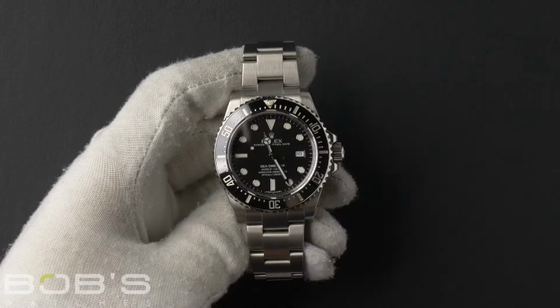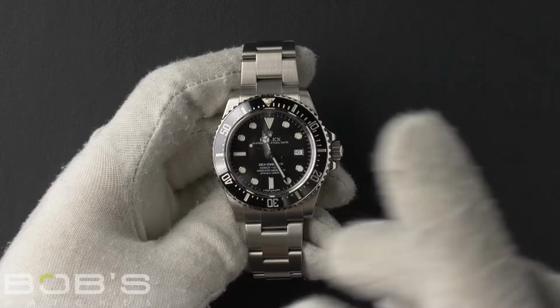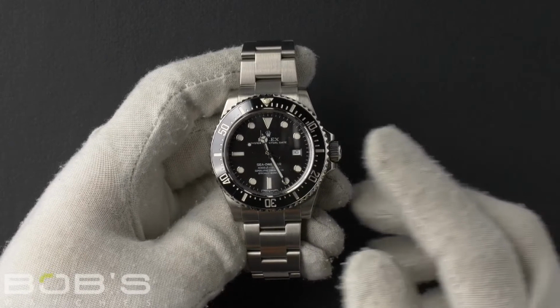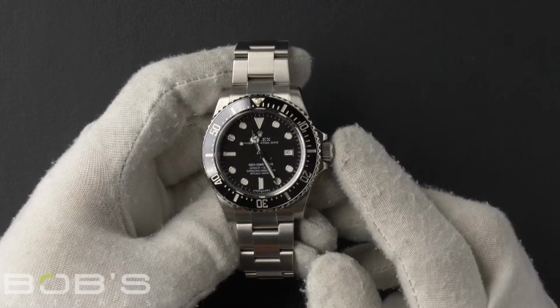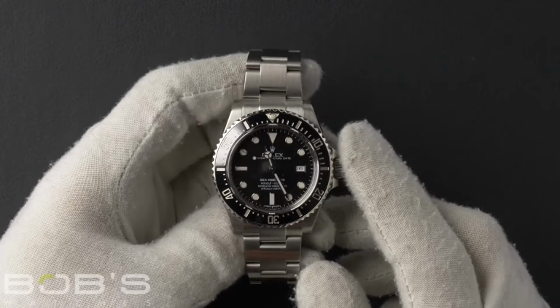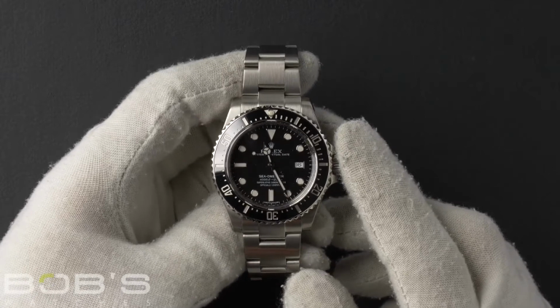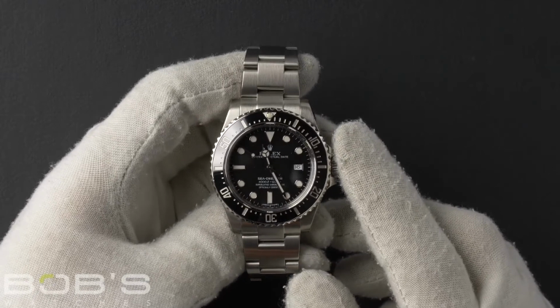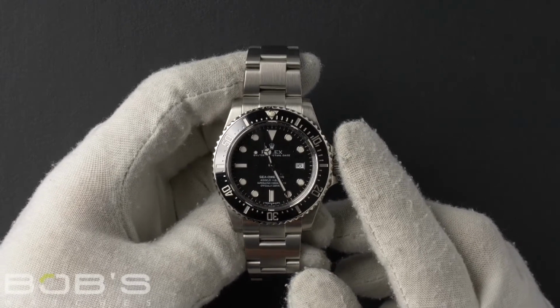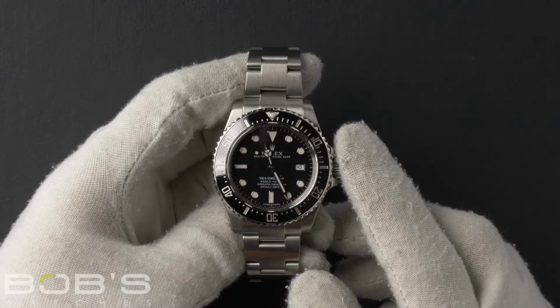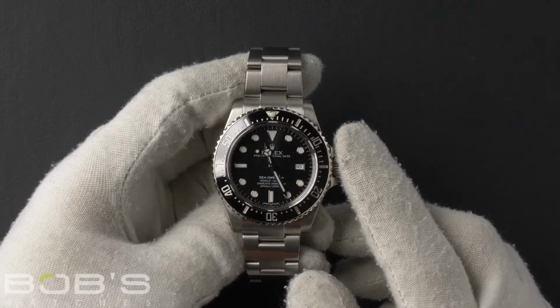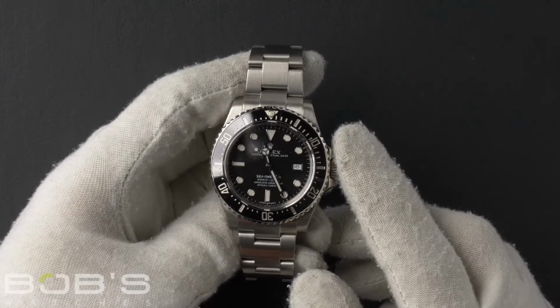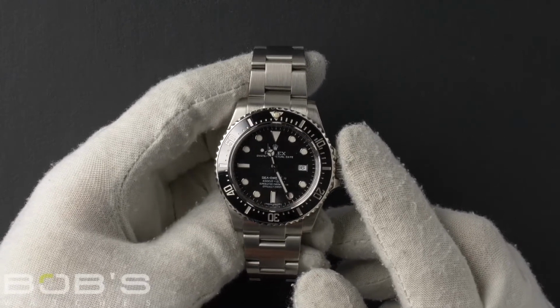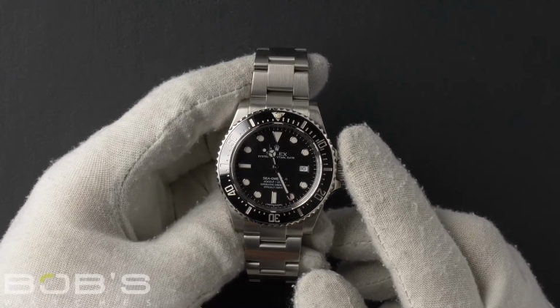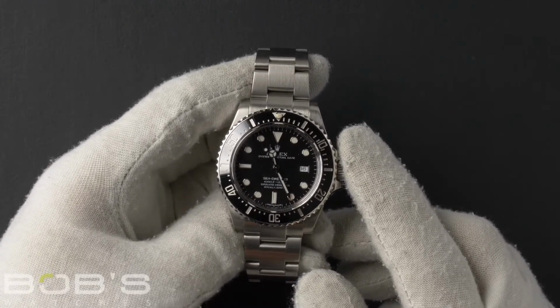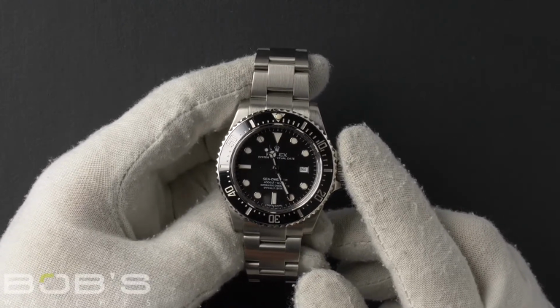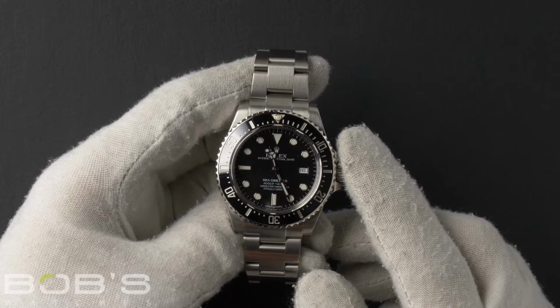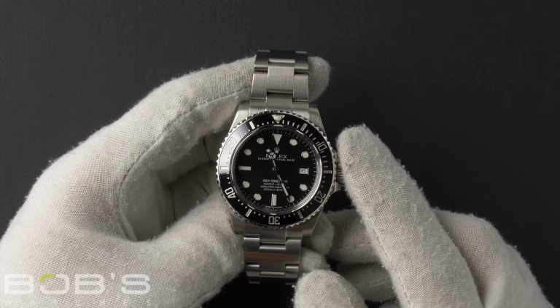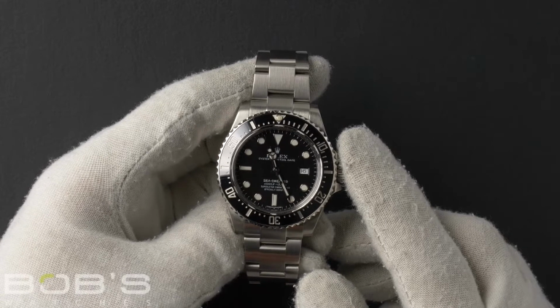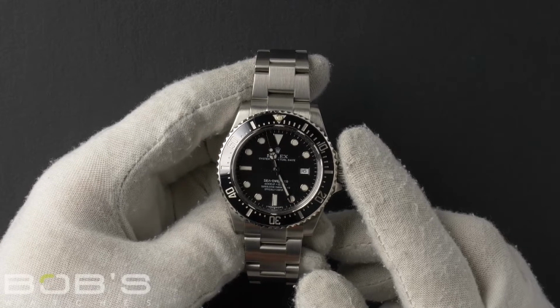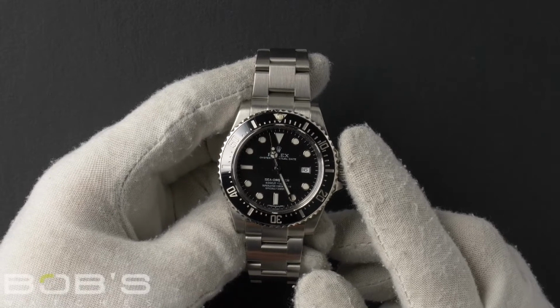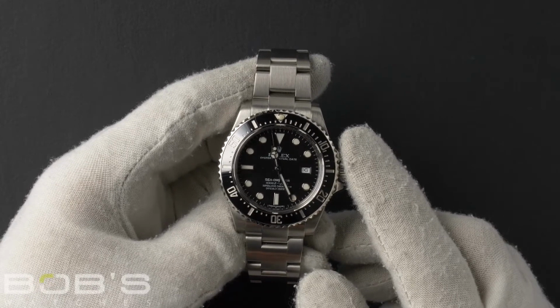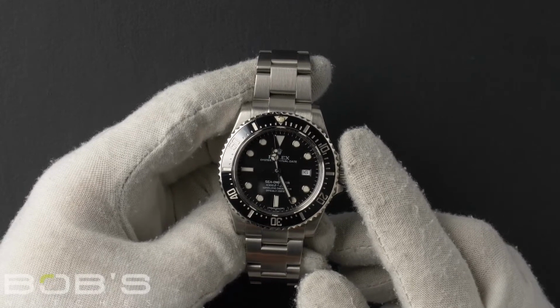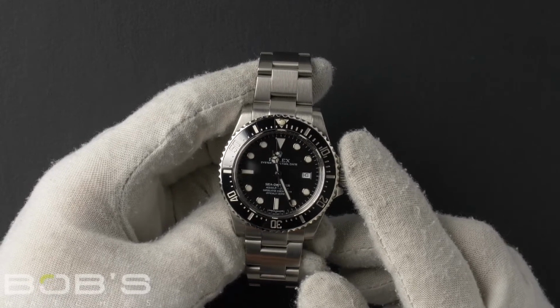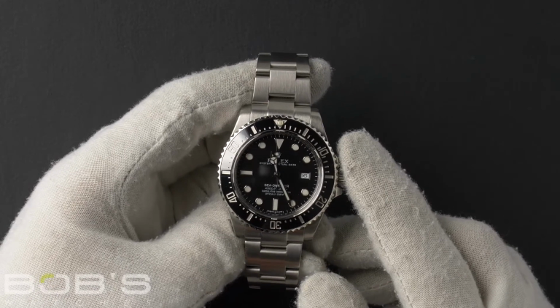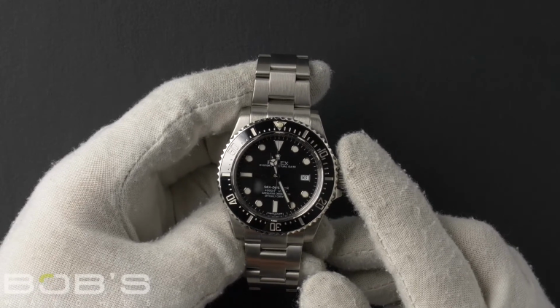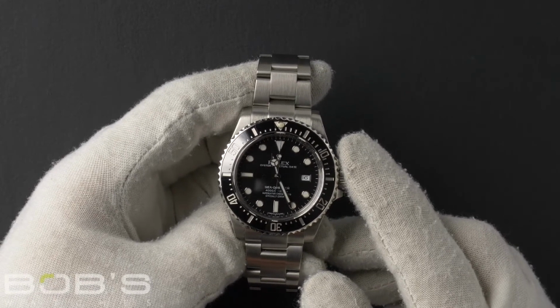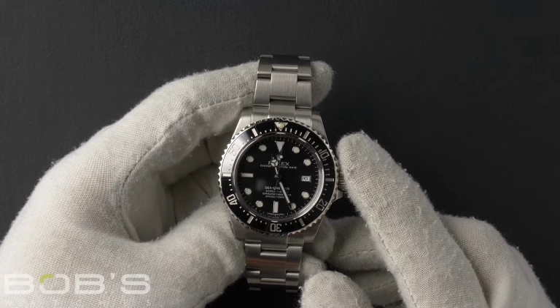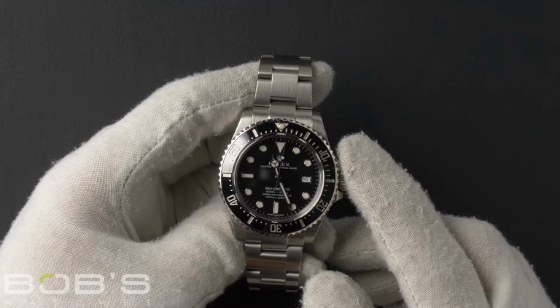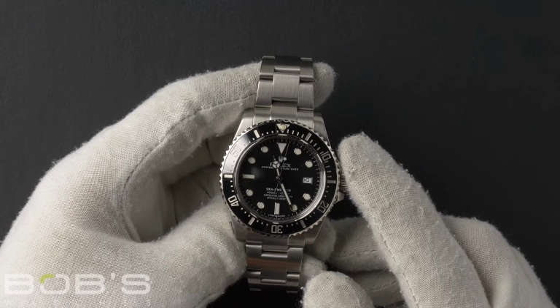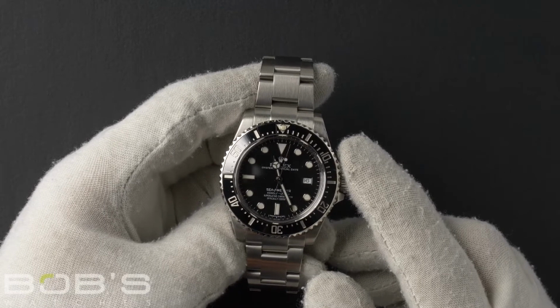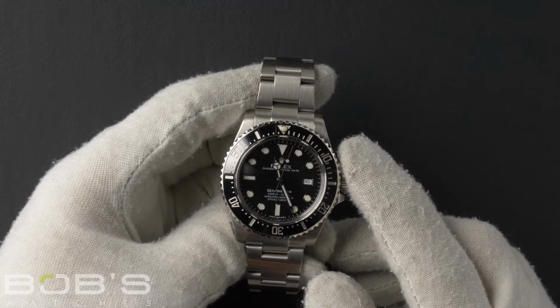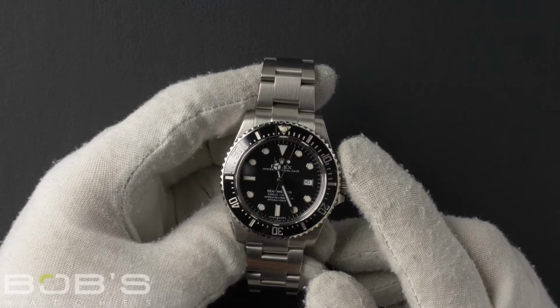Hello everybody, today at Bob's Watches we're introducing a pre-owned Rolex Sea-Dweller 116600. This watch has a random serial number that was produced around 2011 or later.